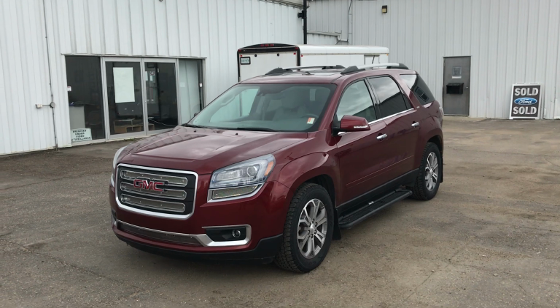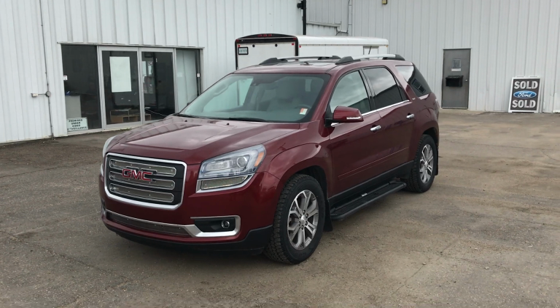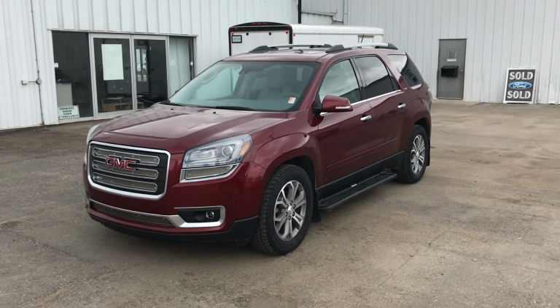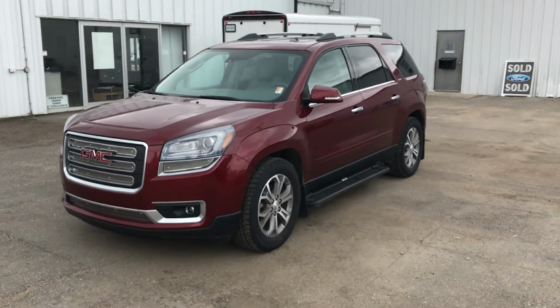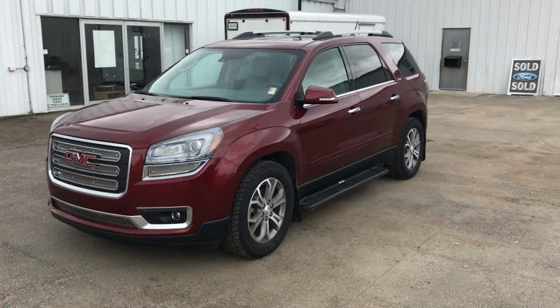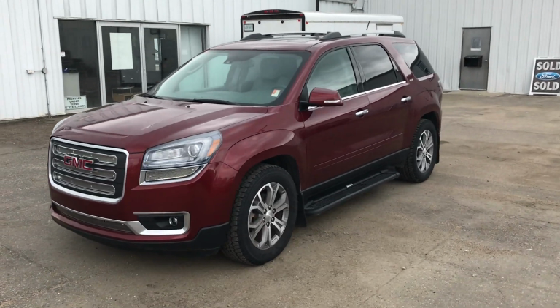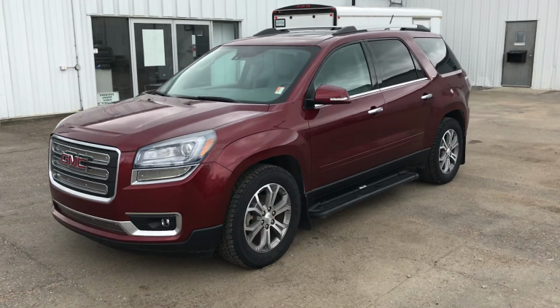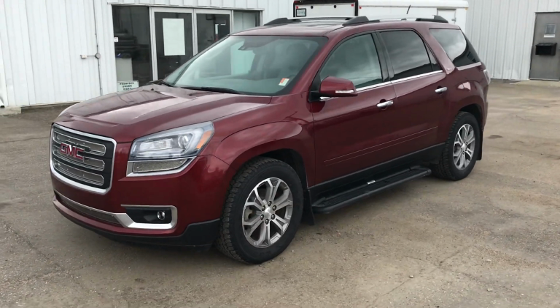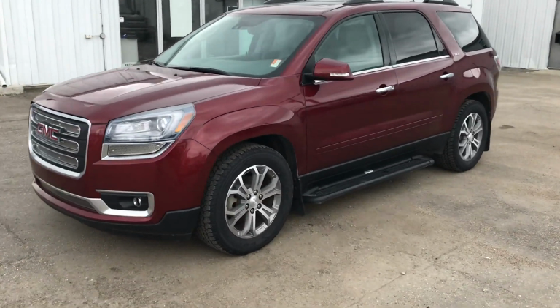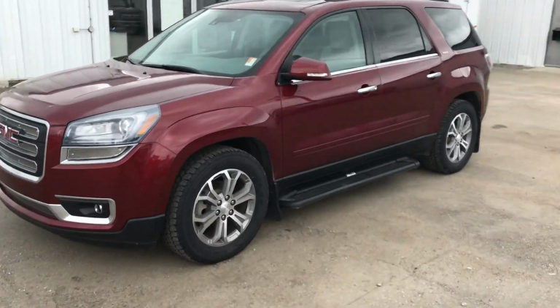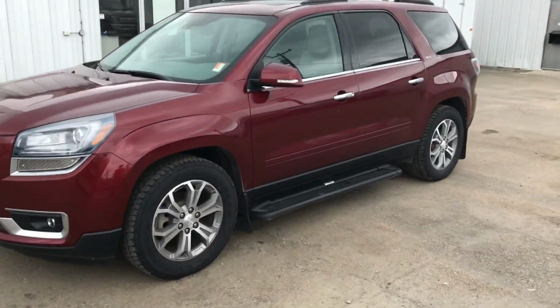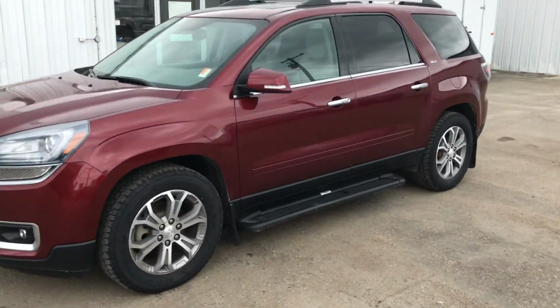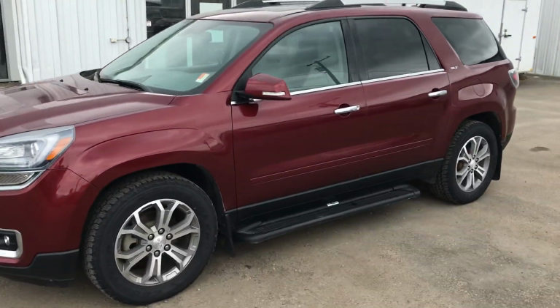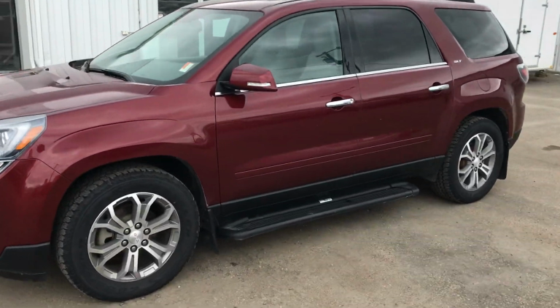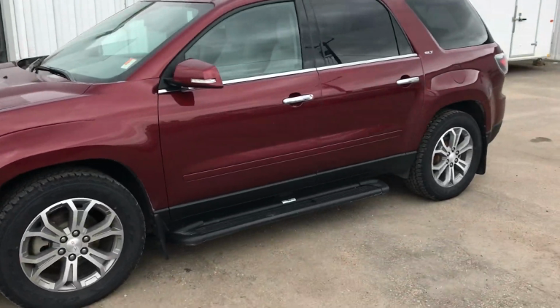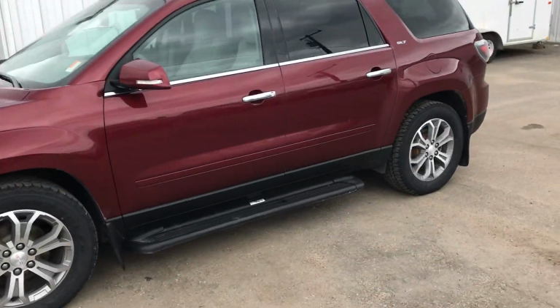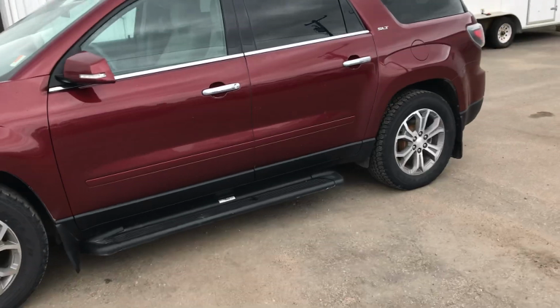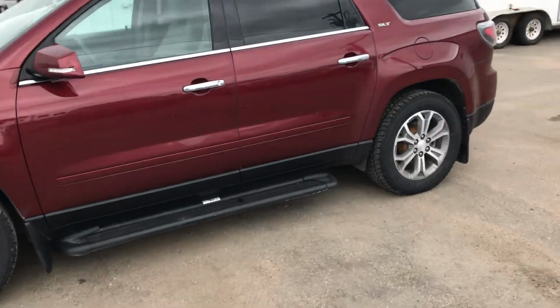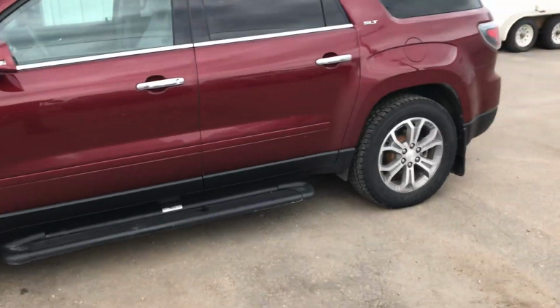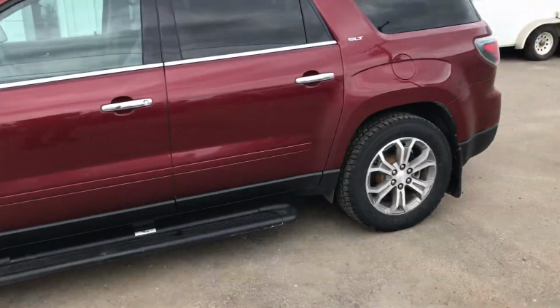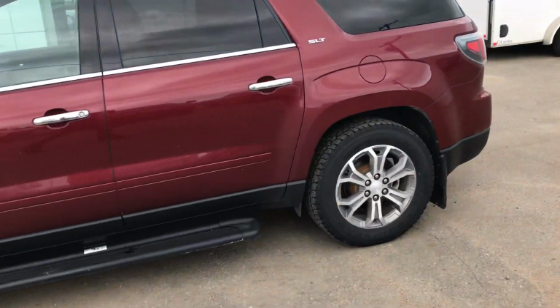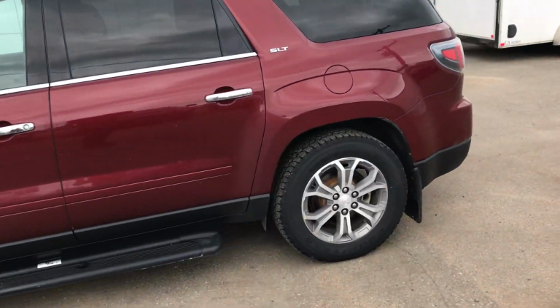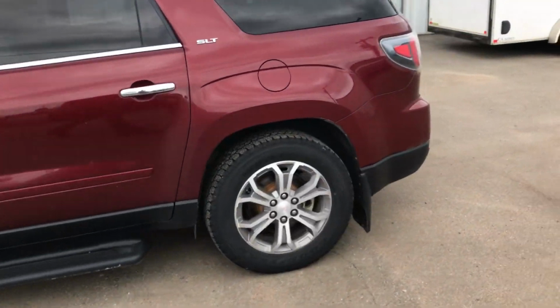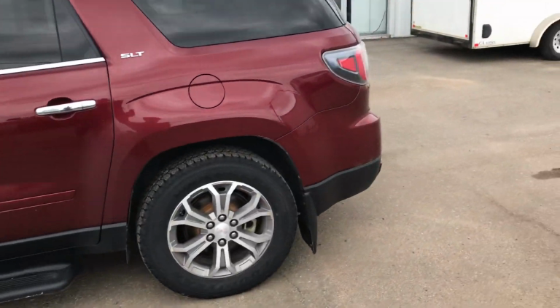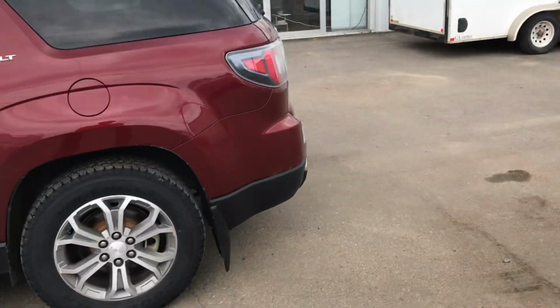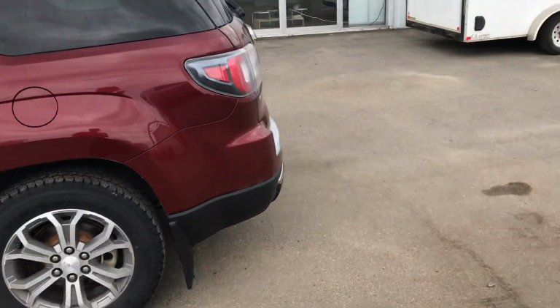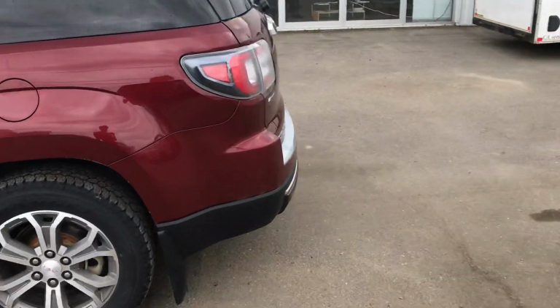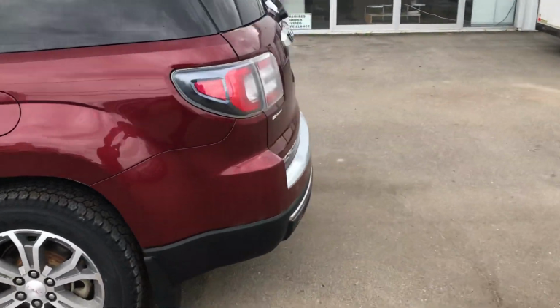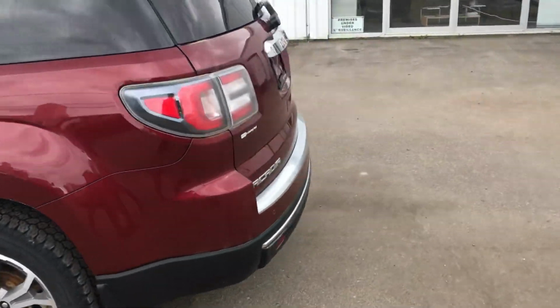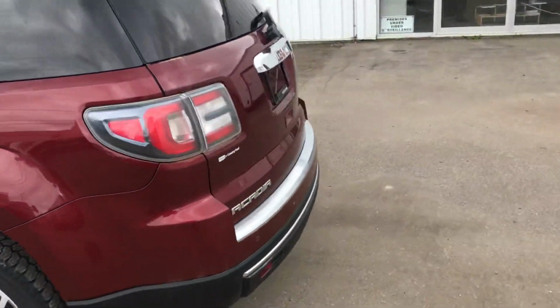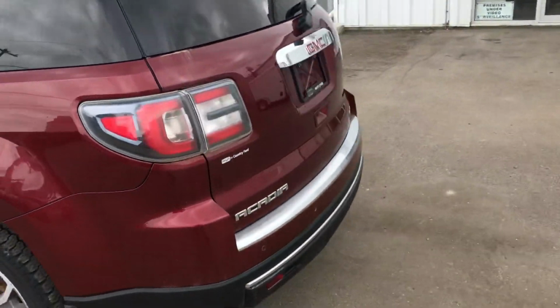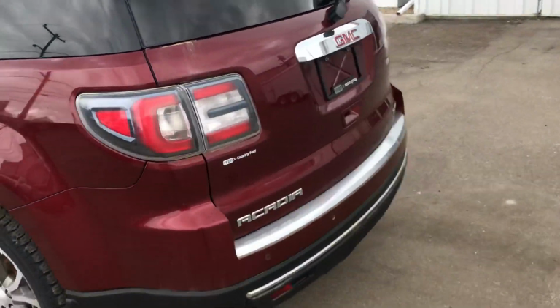Hey there John, JDR at Country Ford in Wilkie looking at this 2015 GMC Arcadia. It has all-wheel drive, and back here you've got your rear view camera and a power lift gate.